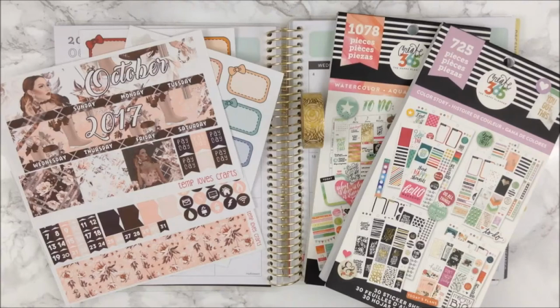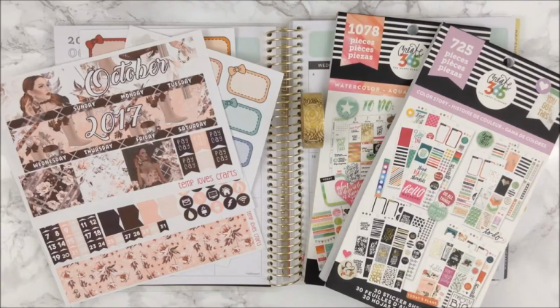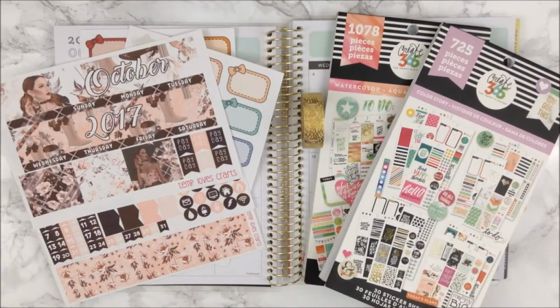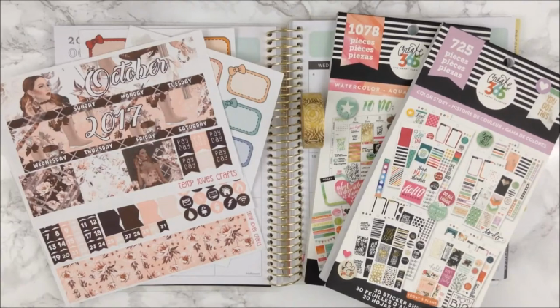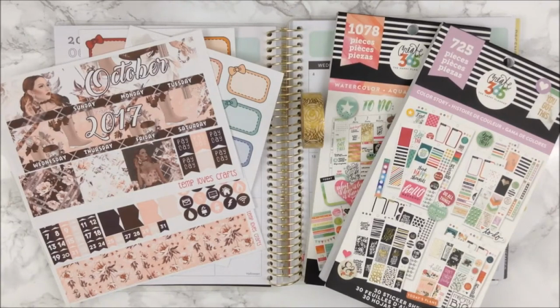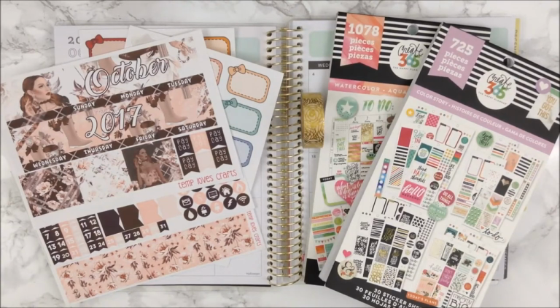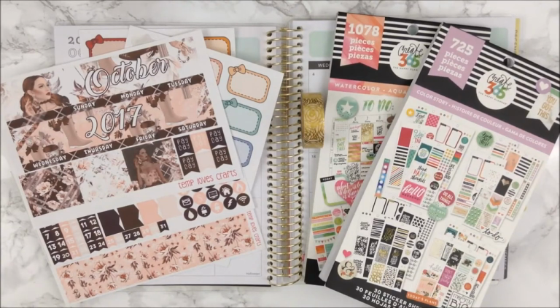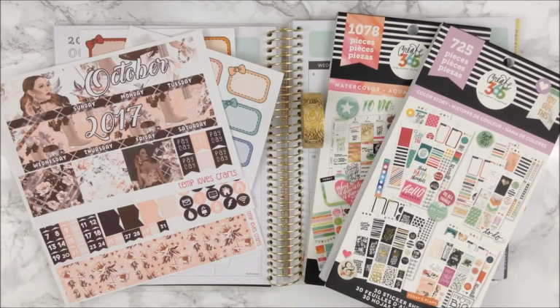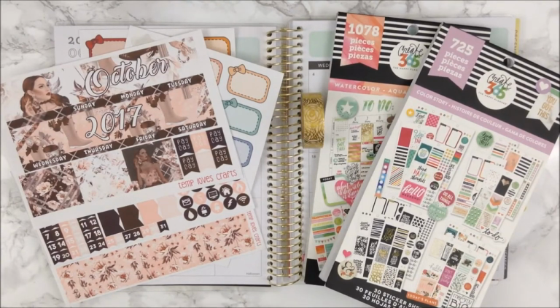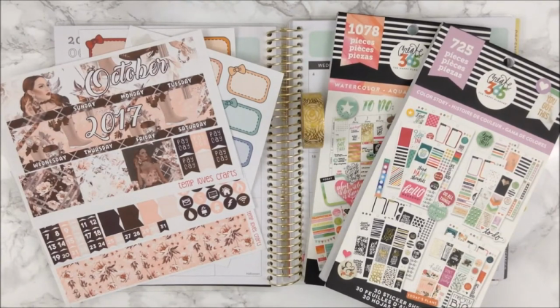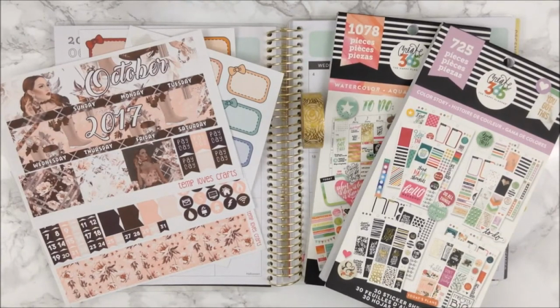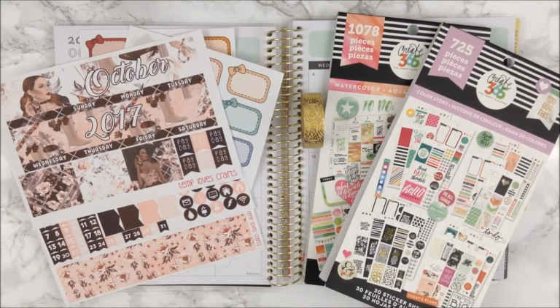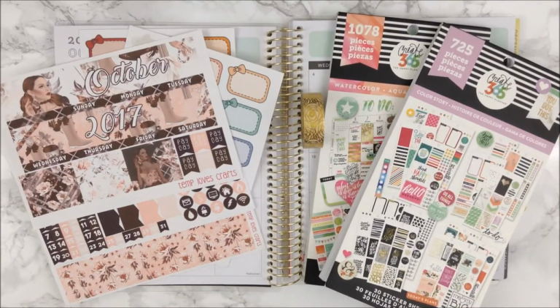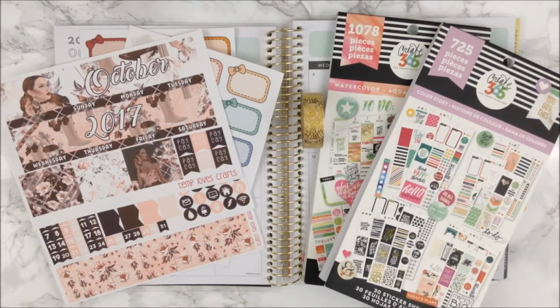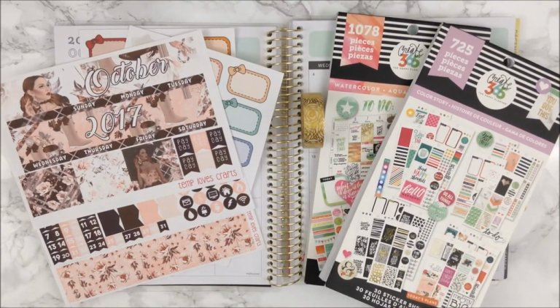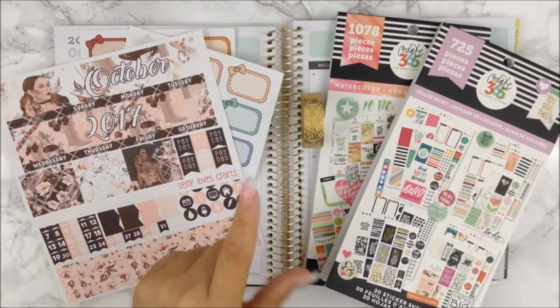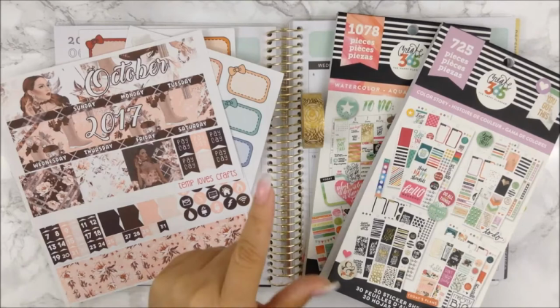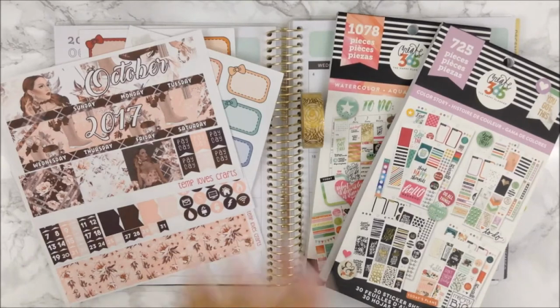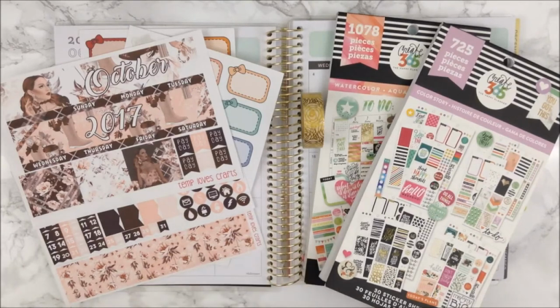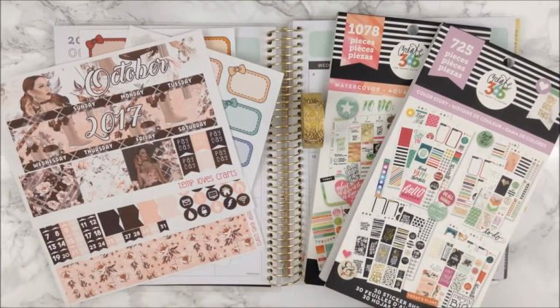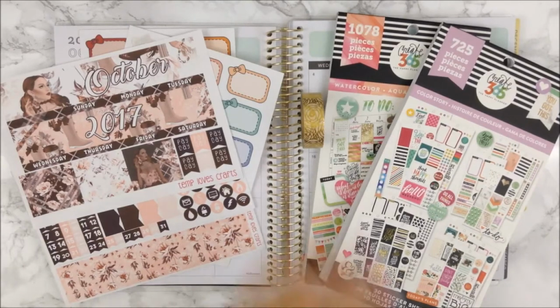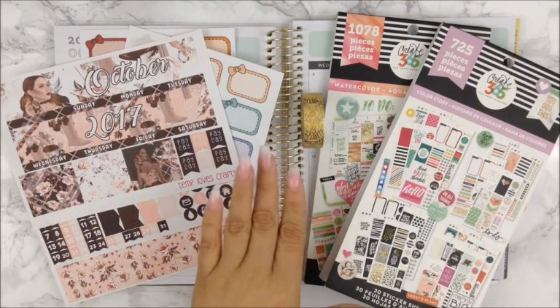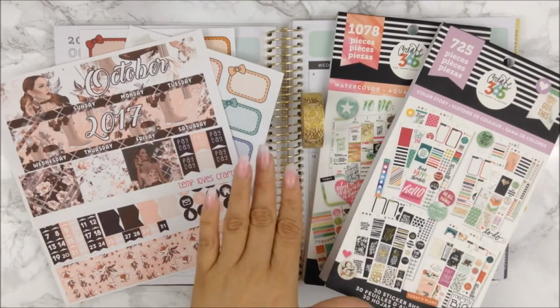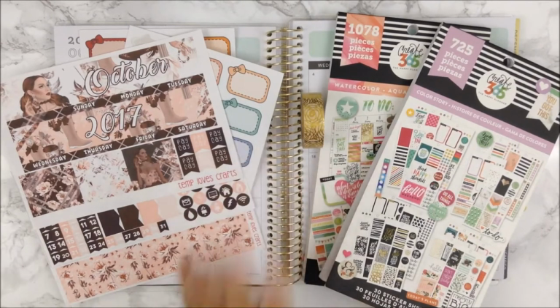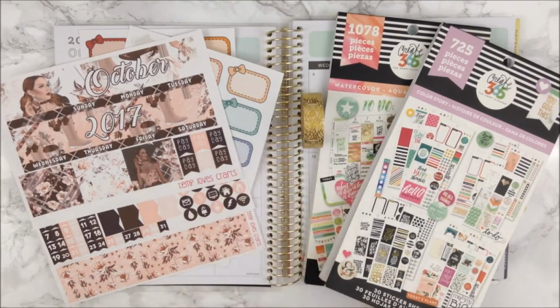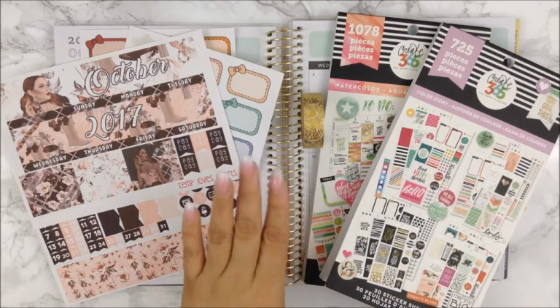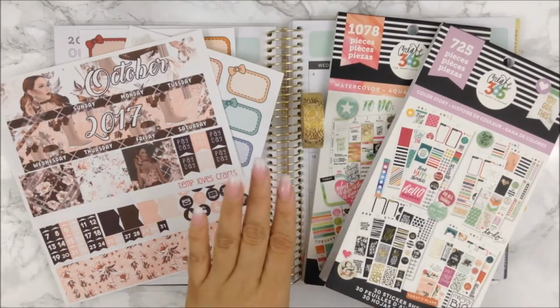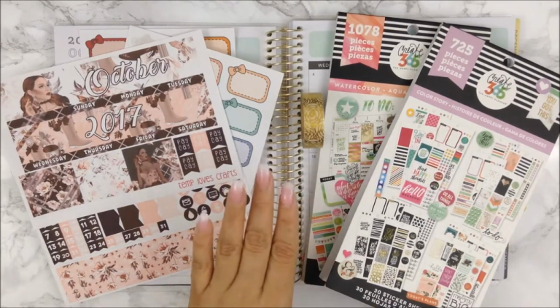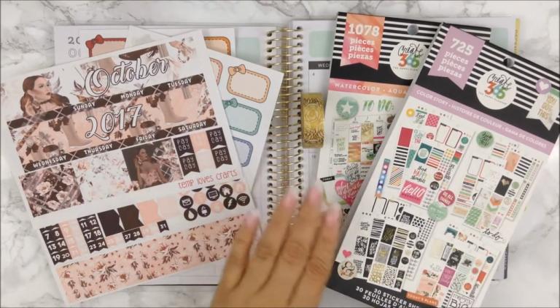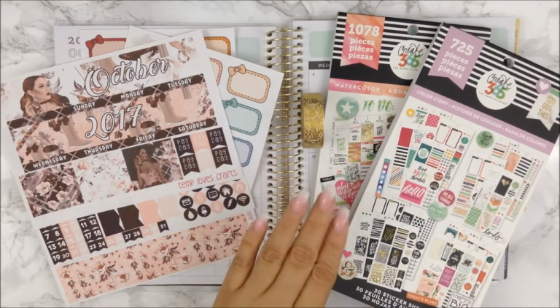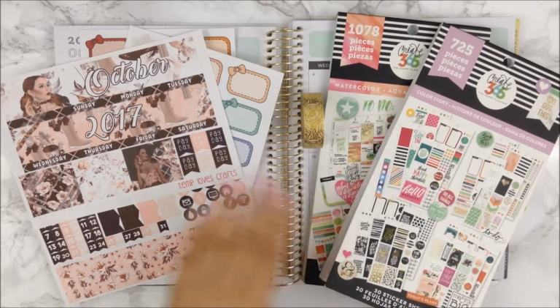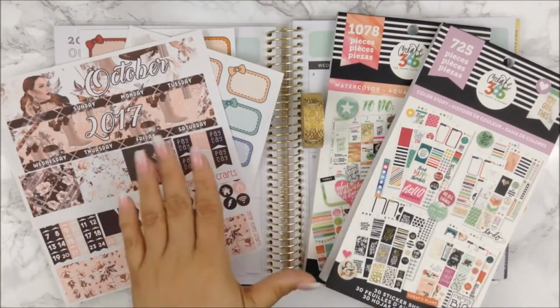Hi guys, how are you? Welcome back to my channel and welcome back to another monthly plan with me. I am going to plan out the month of October.